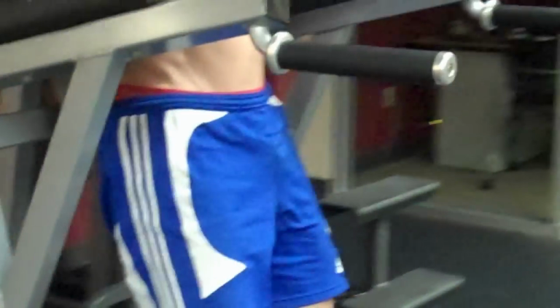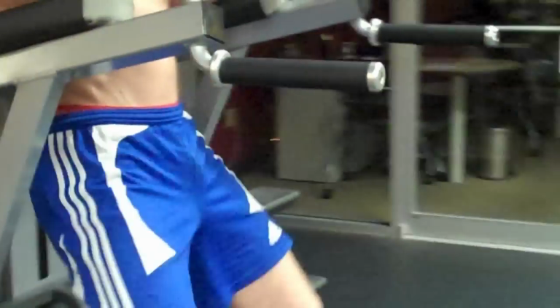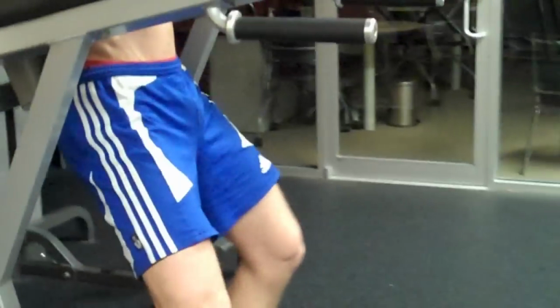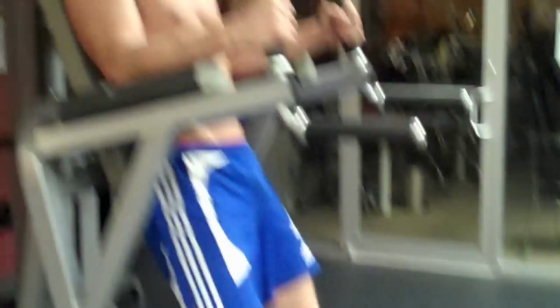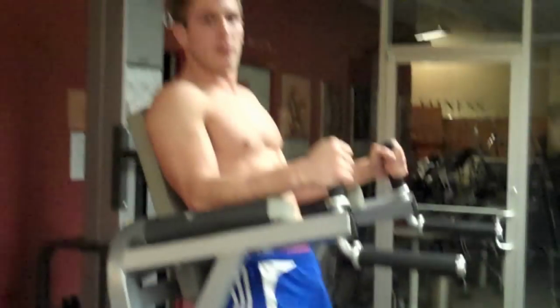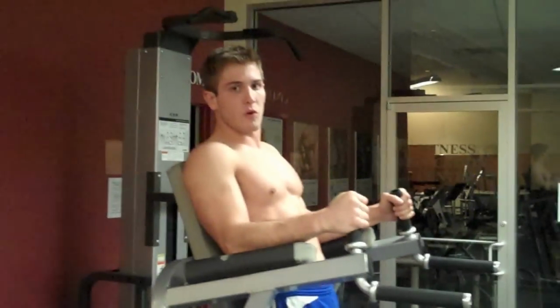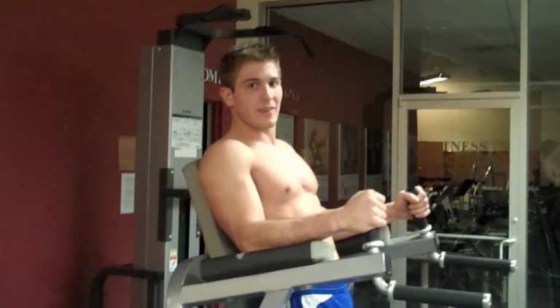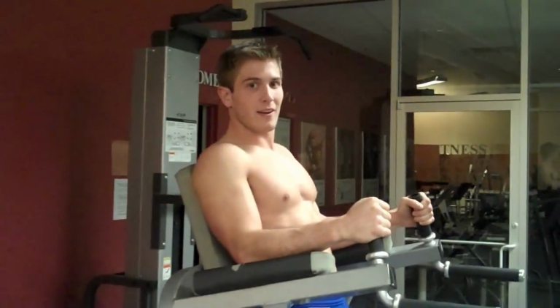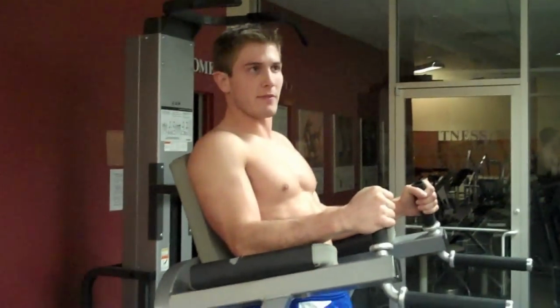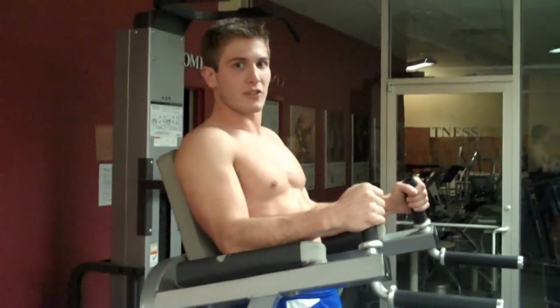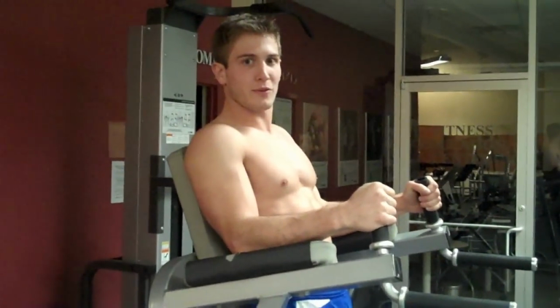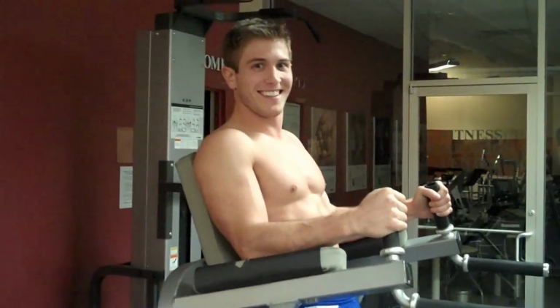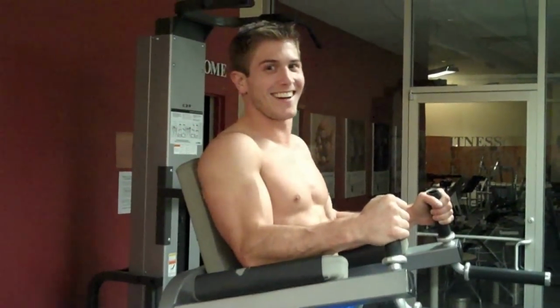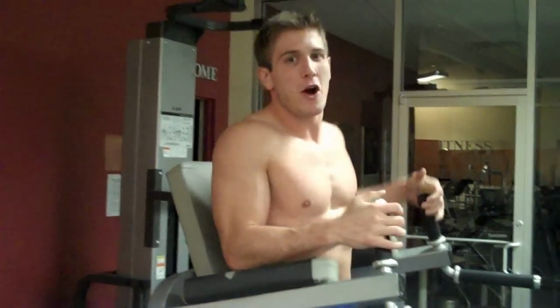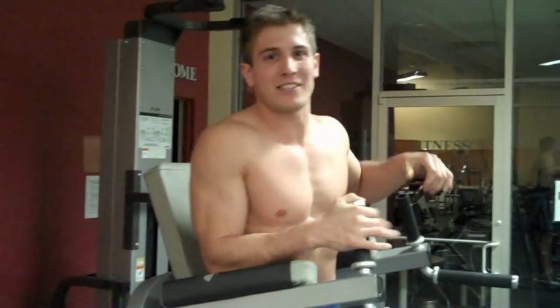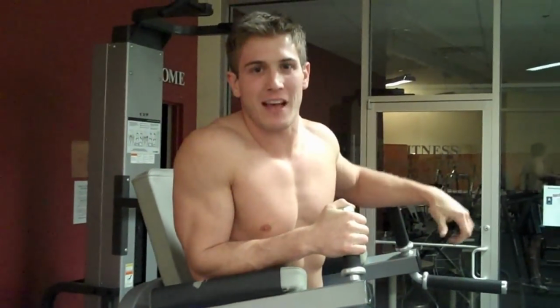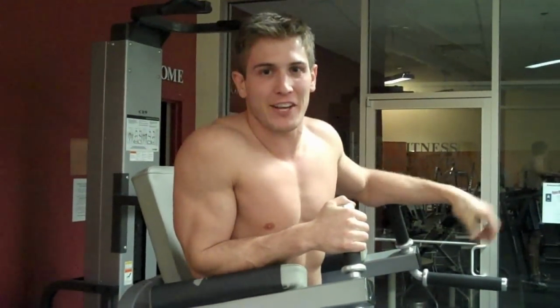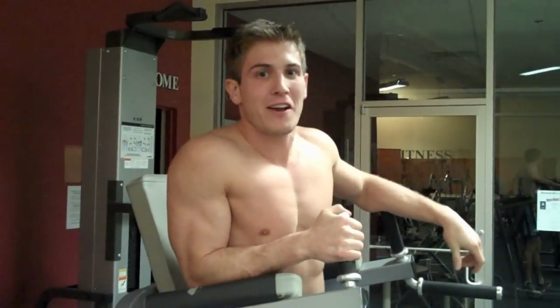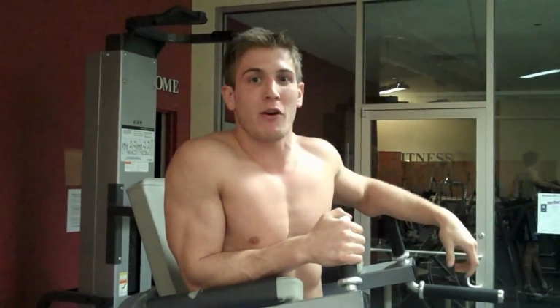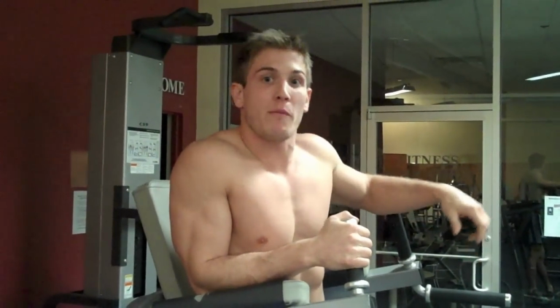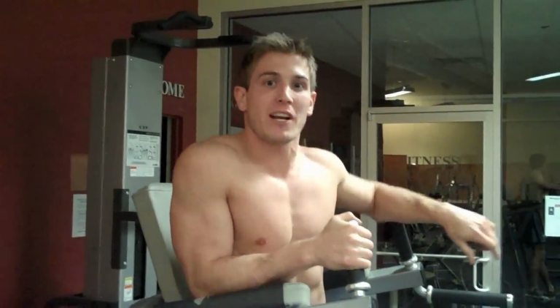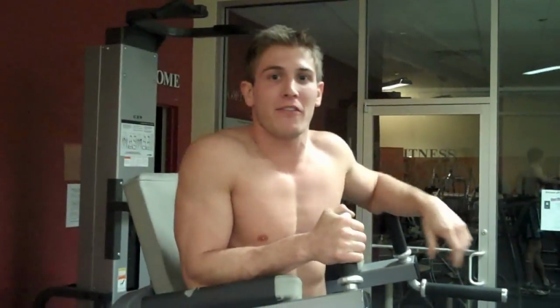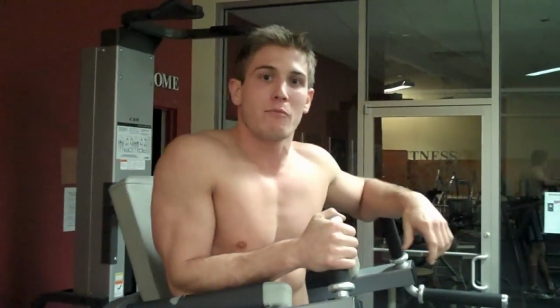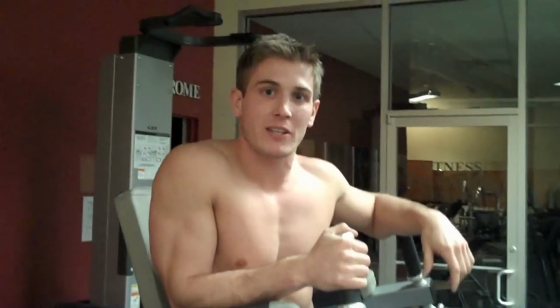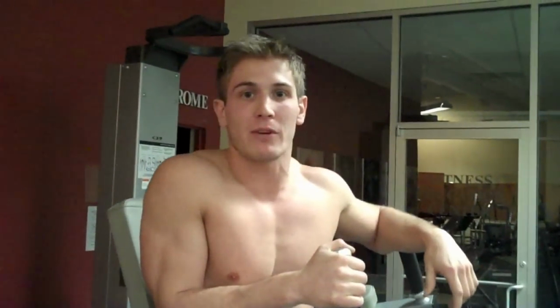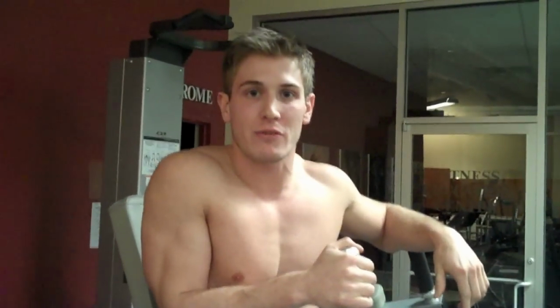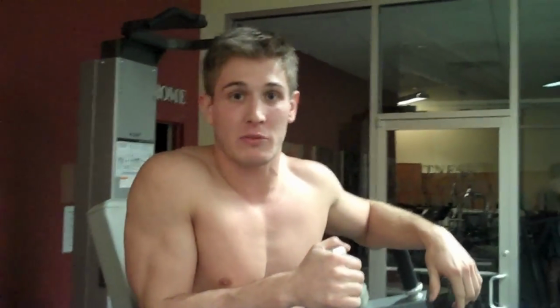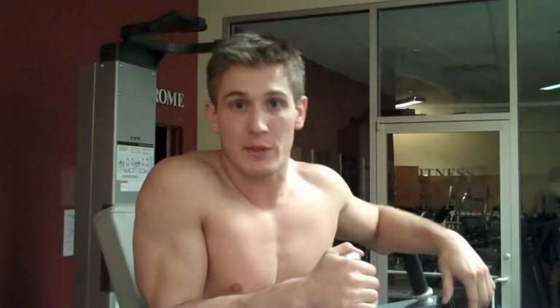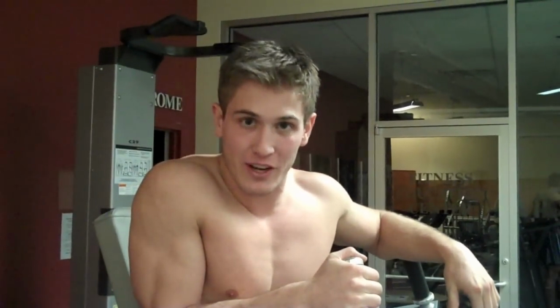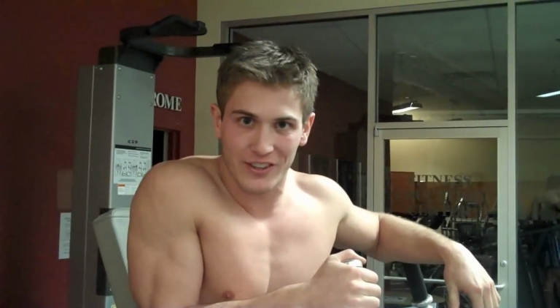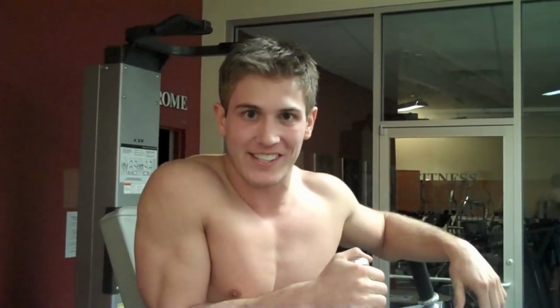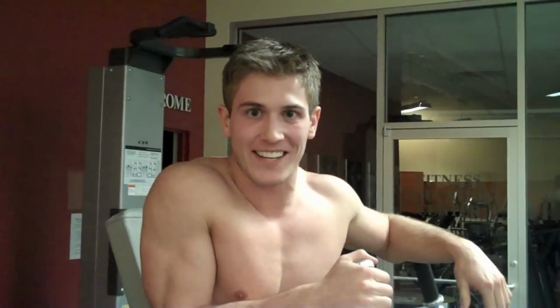And that's how you do leg lifts version 2. Hope you guys enjoyed that video. If you want to learn more, more good stuff coming soon — just subscribe to my channel. See you guys.